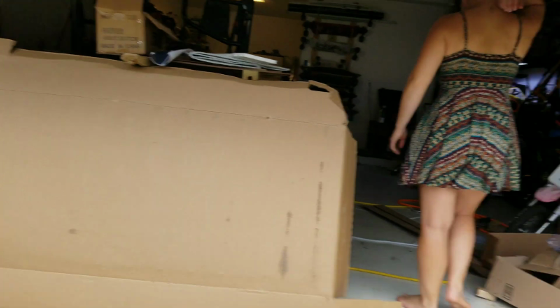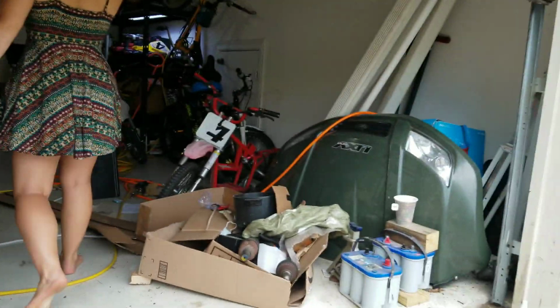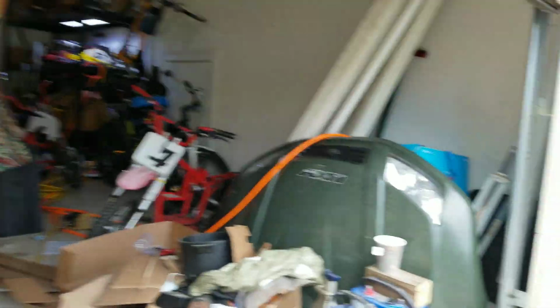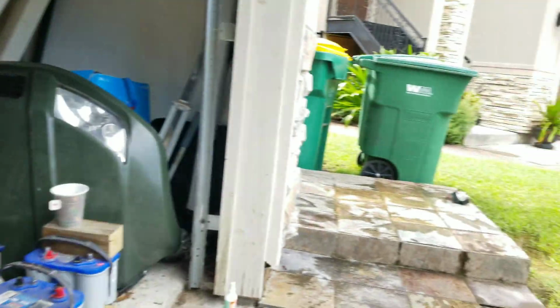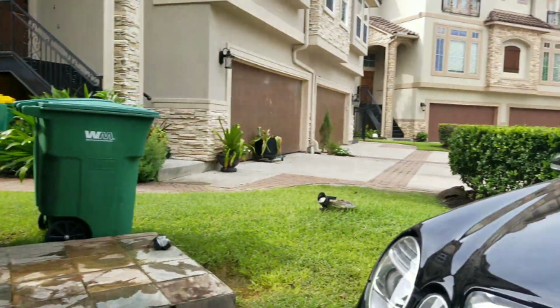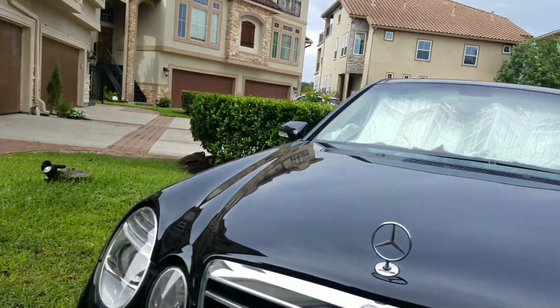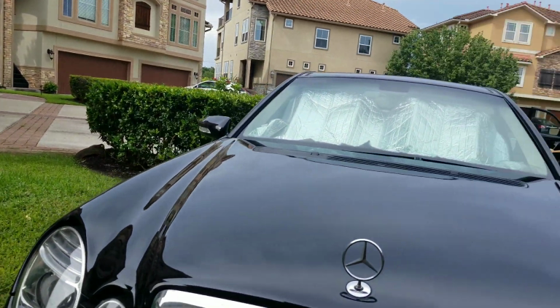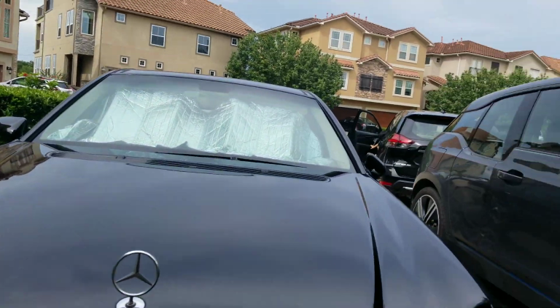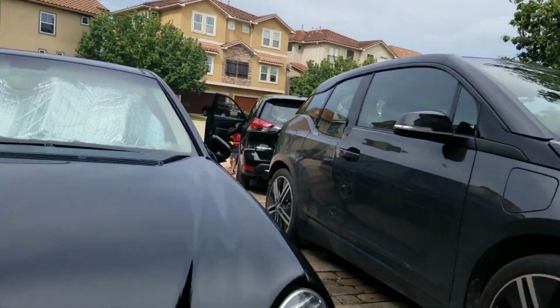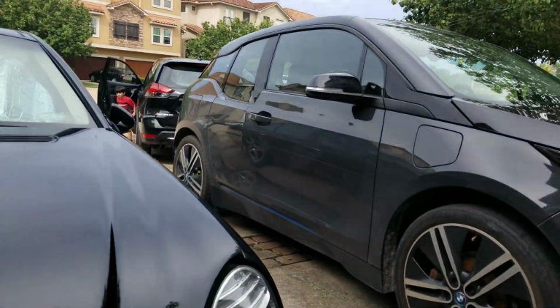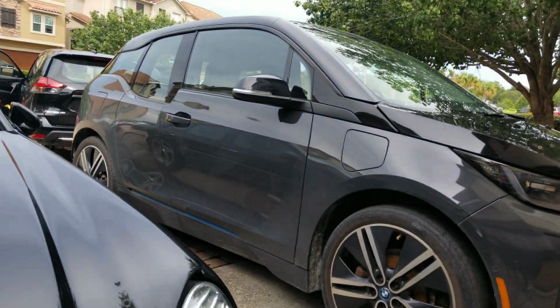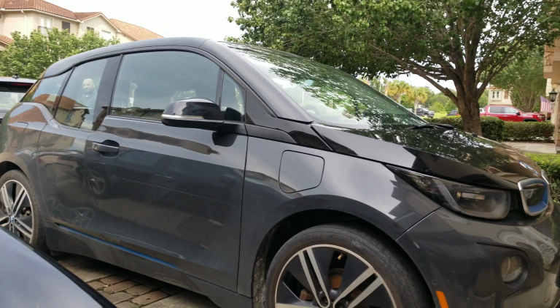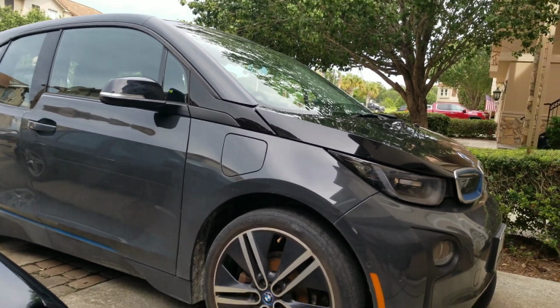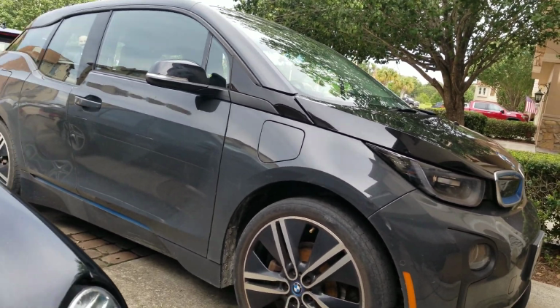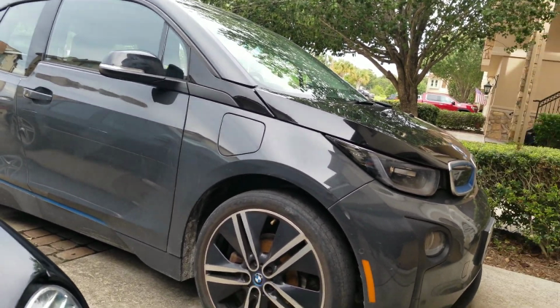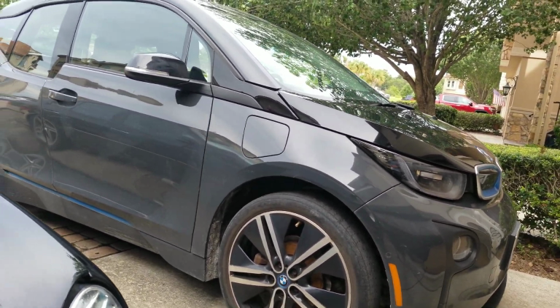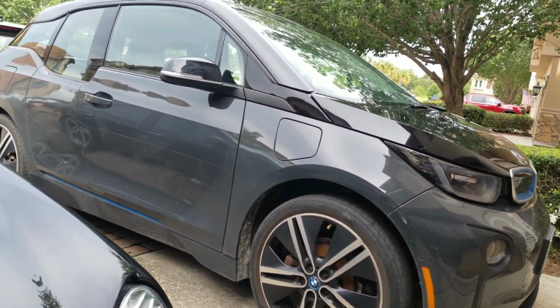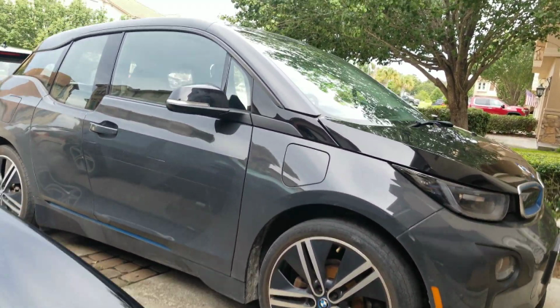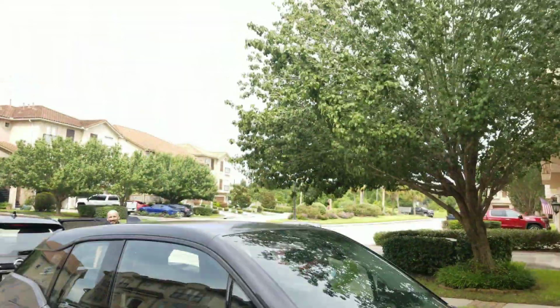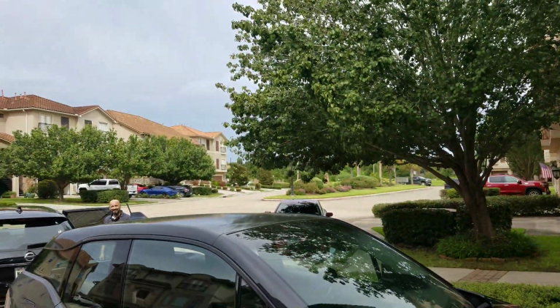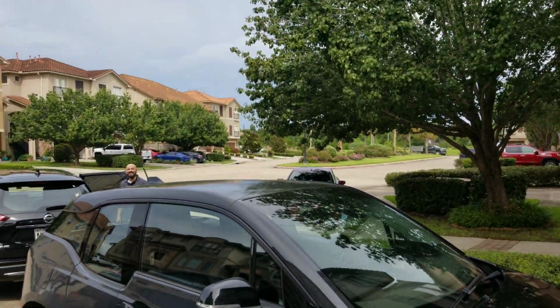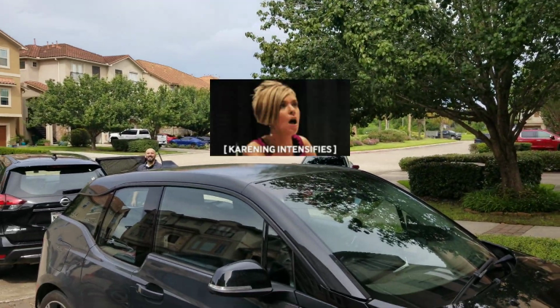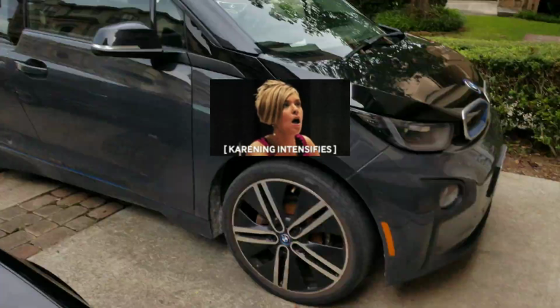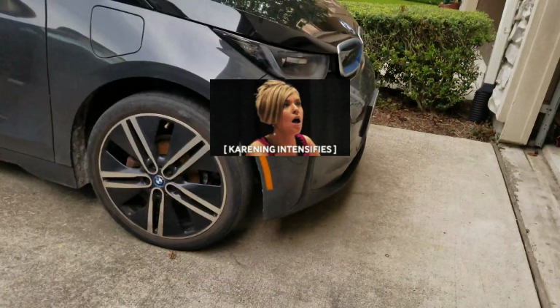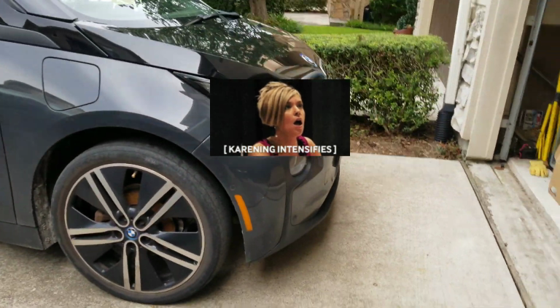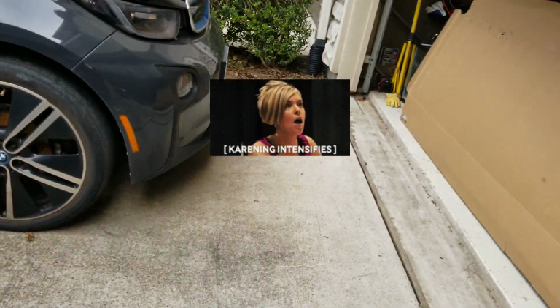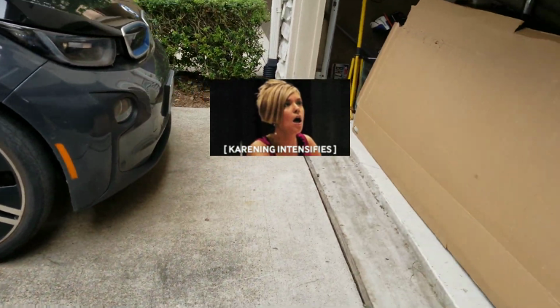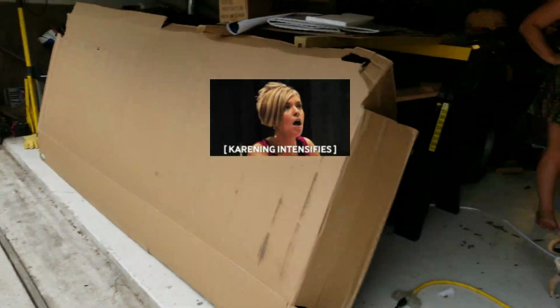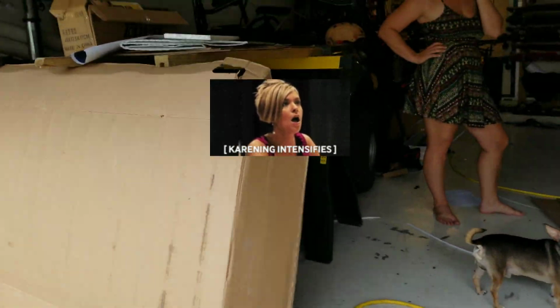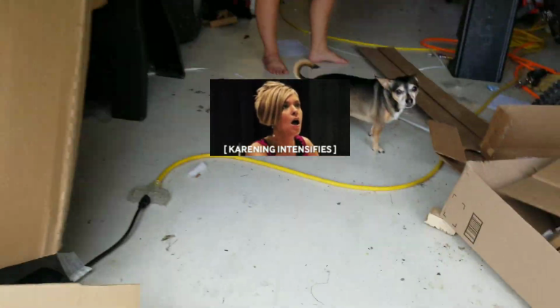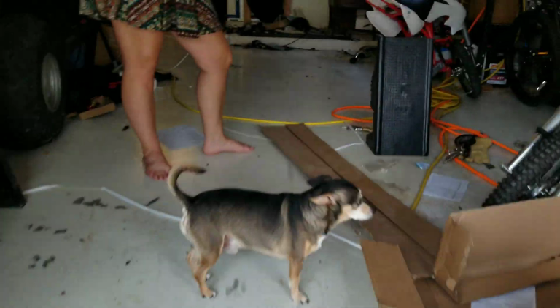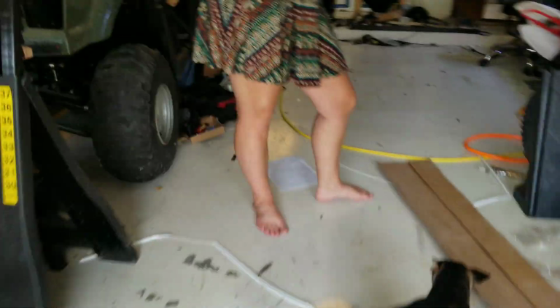Before the neighbor lady could chew us out, I had the camera on. When he was playing with it she was prepared to say something, but she saw old orange over here and was like, I guess I'll just be on my negative way.